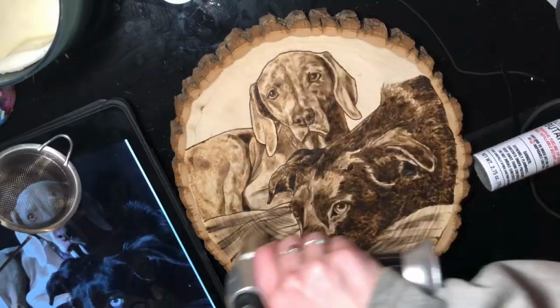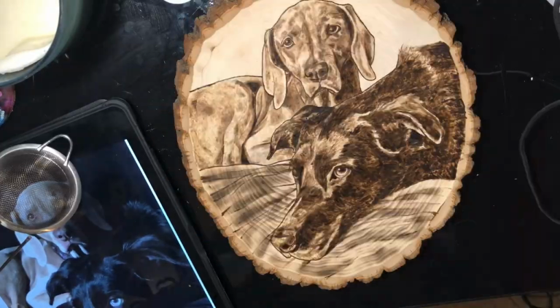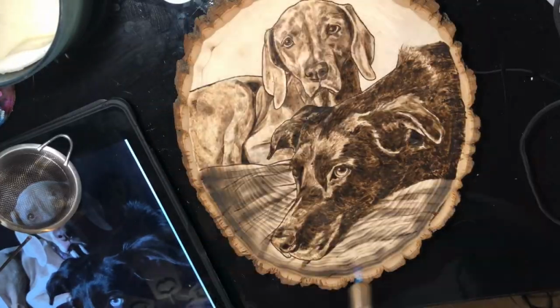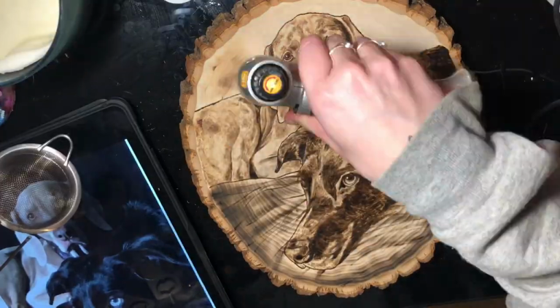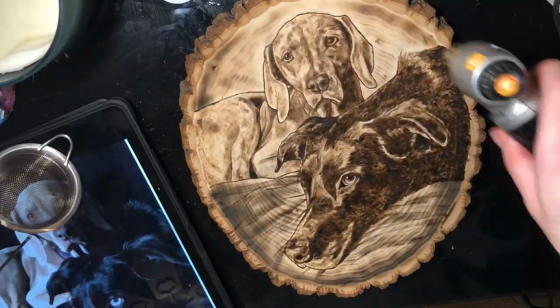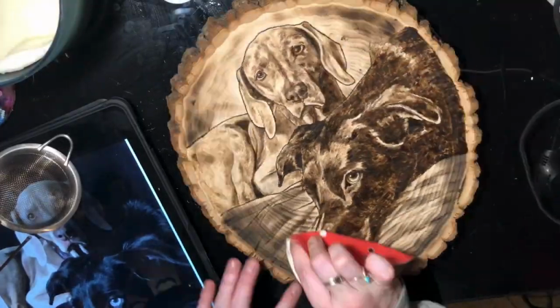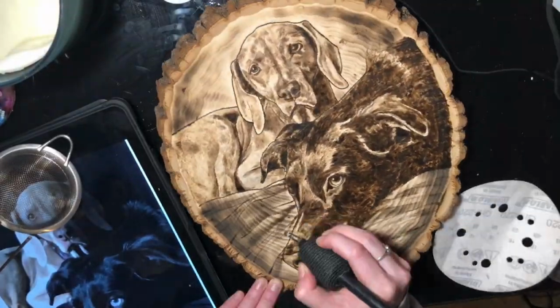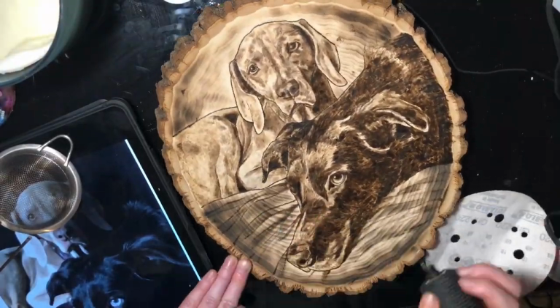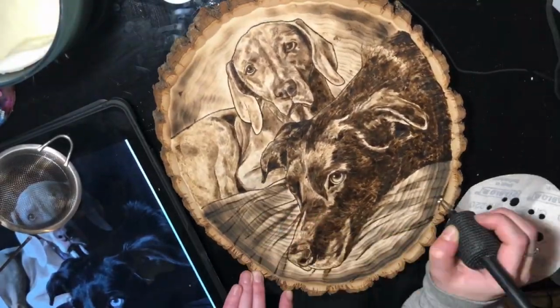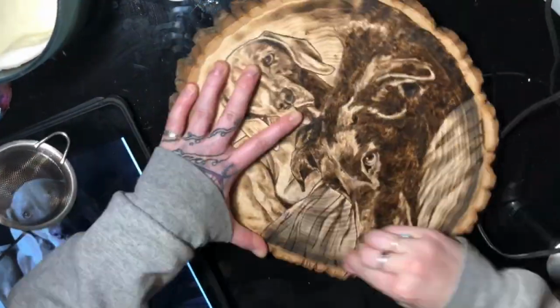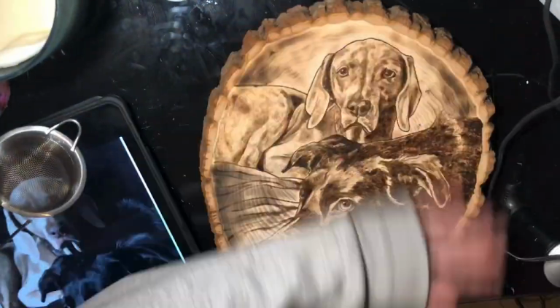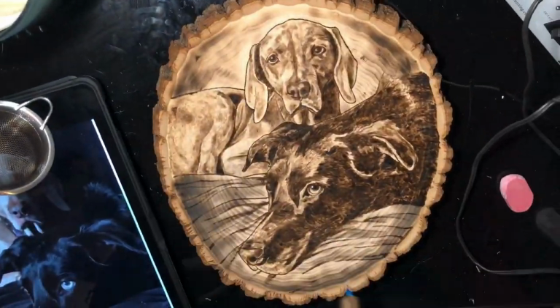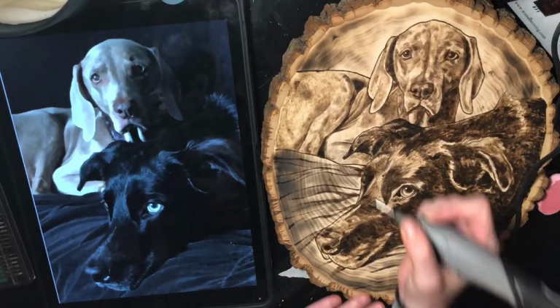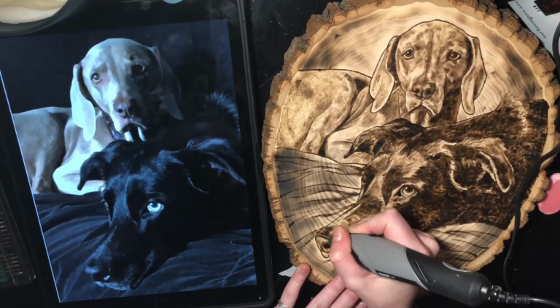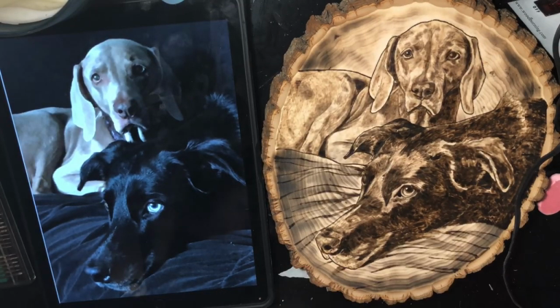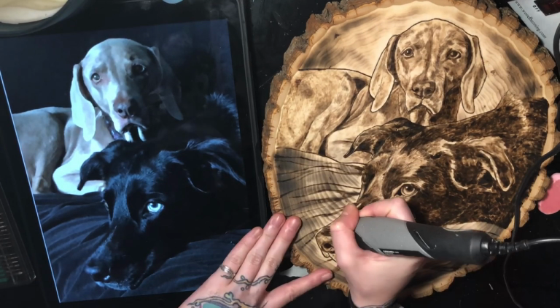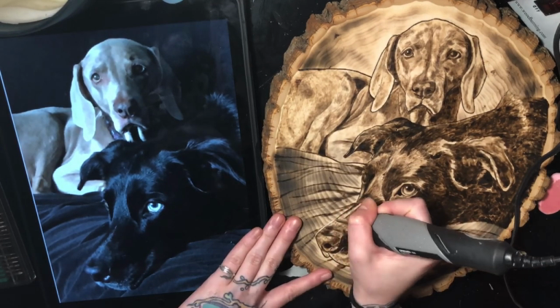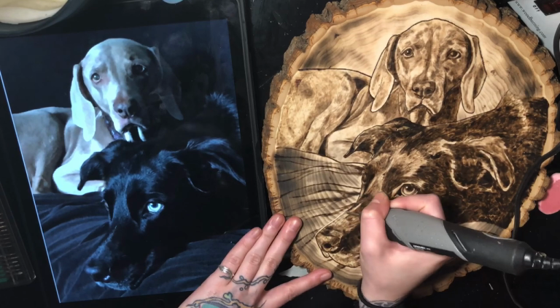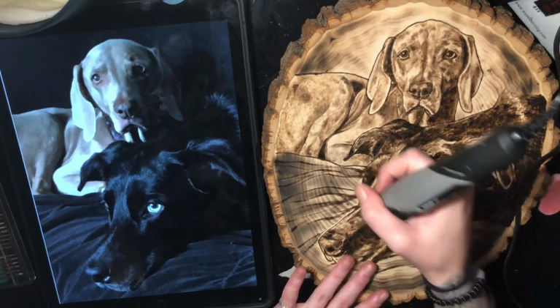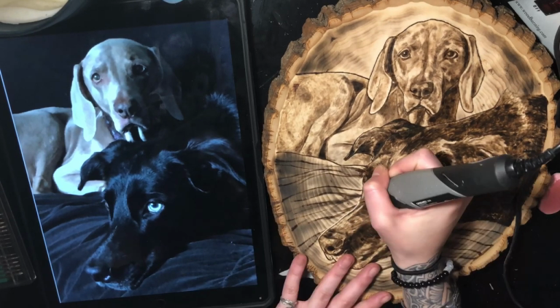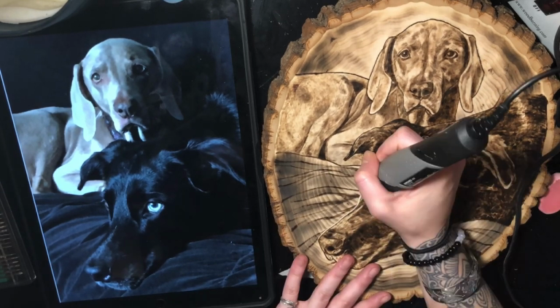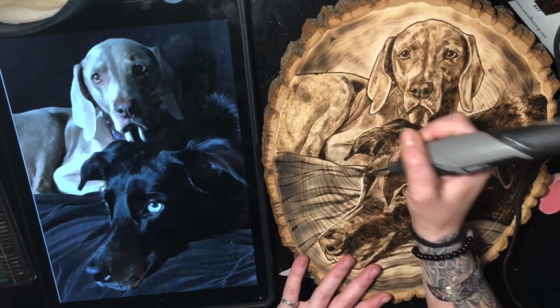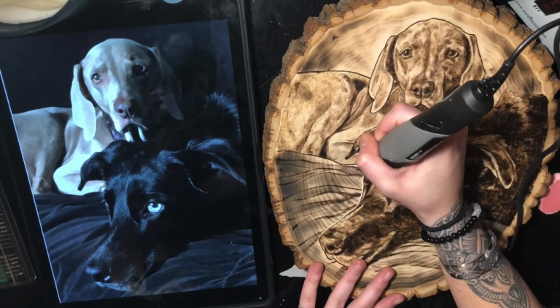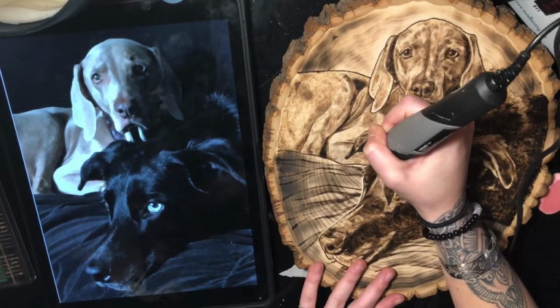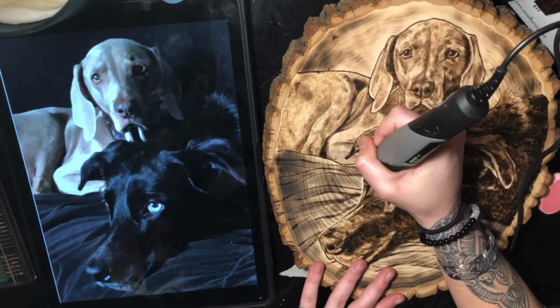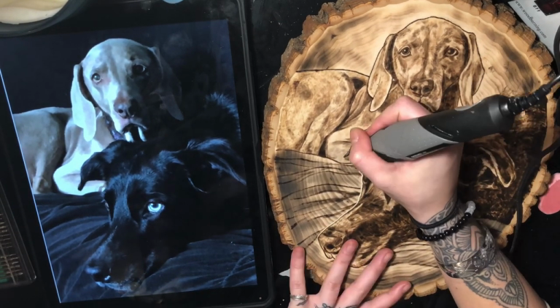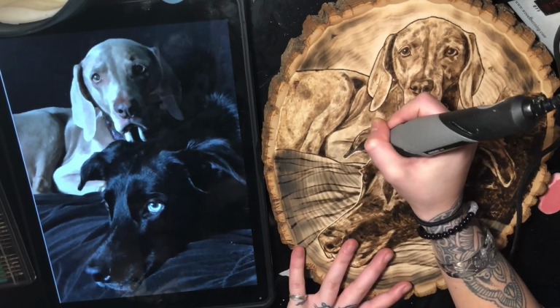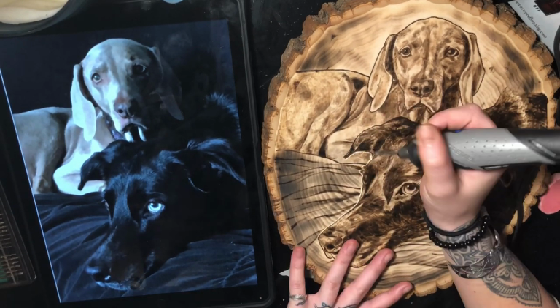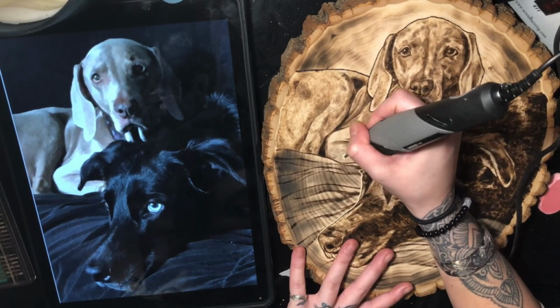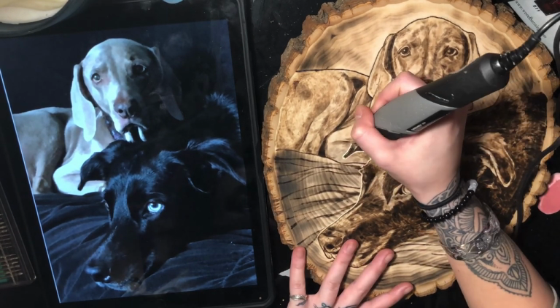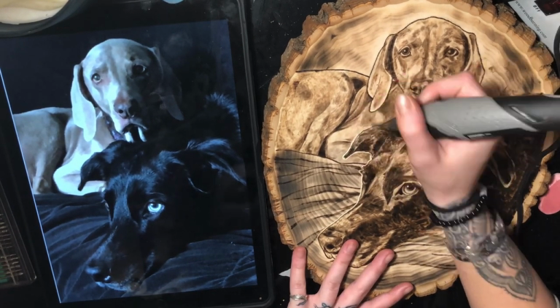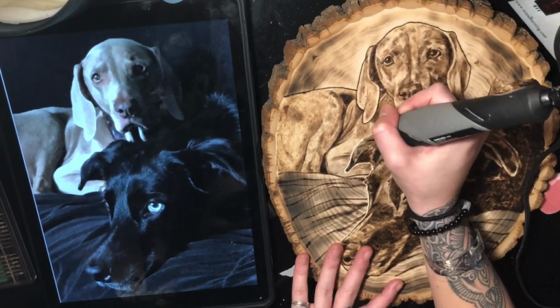Here I use my torch on the blanket — it's a big time saver, and you can see the rings of the wood which I like, so it gives a little bit of a different texture.